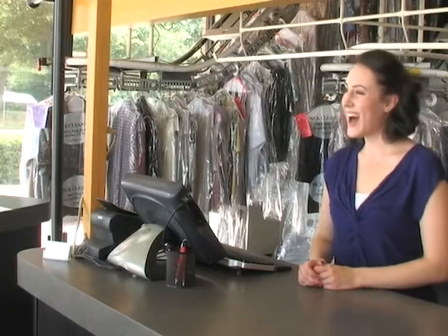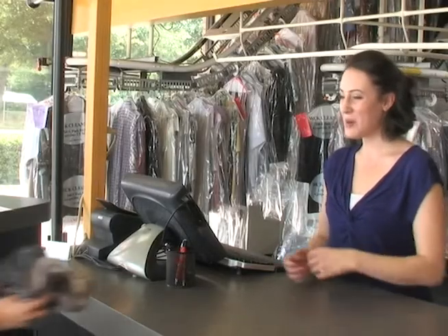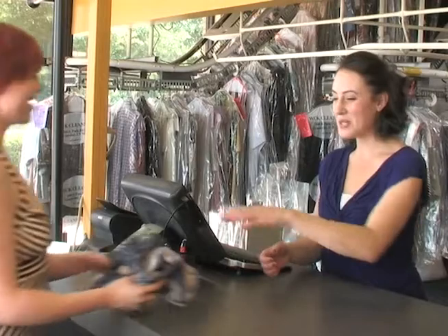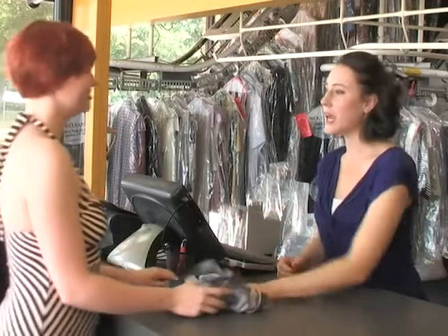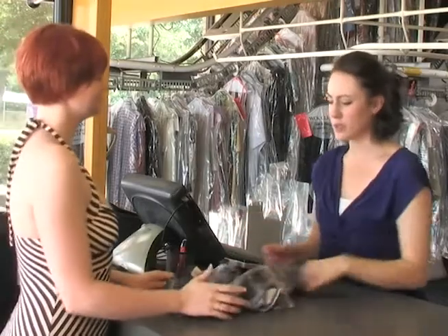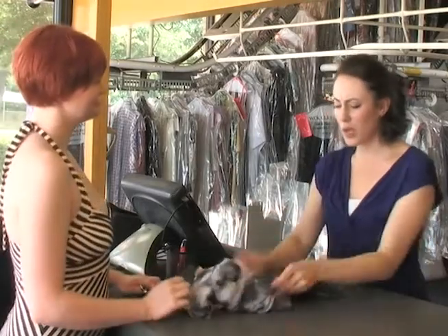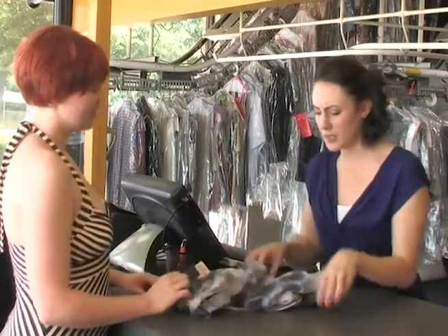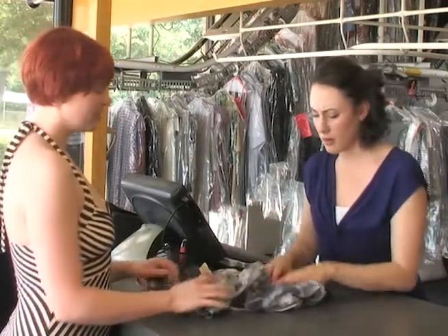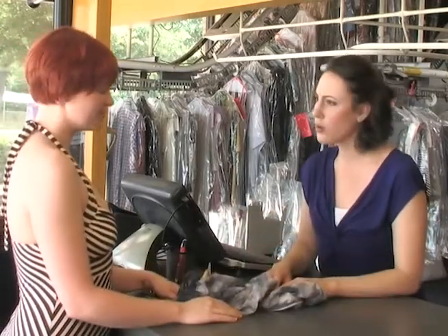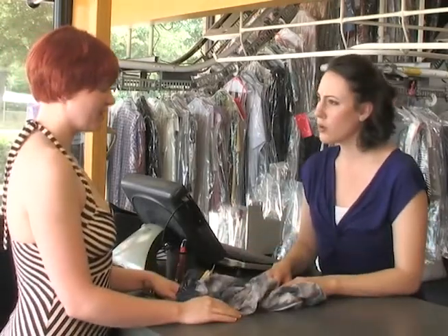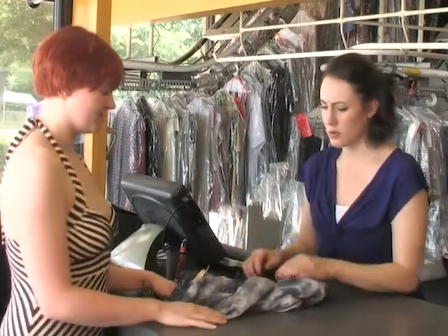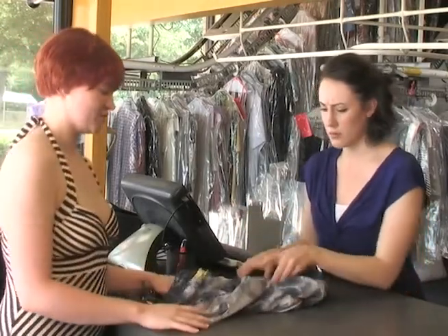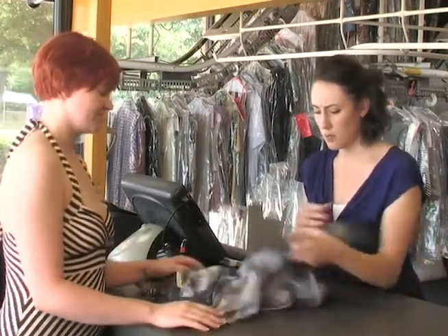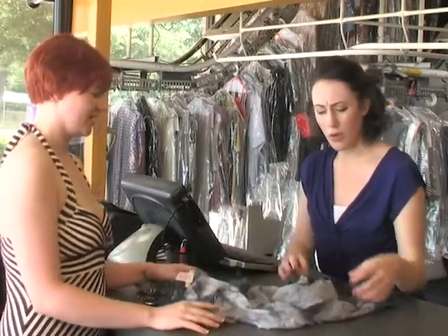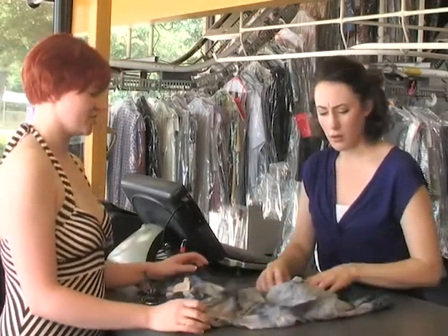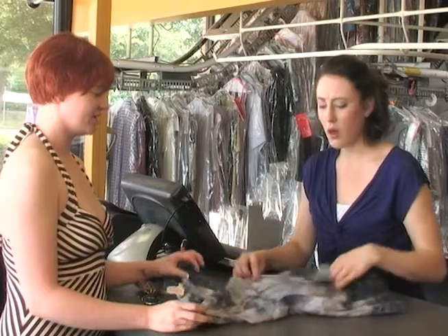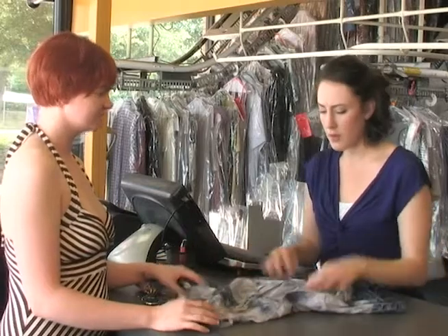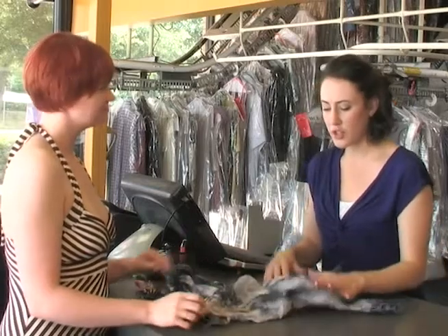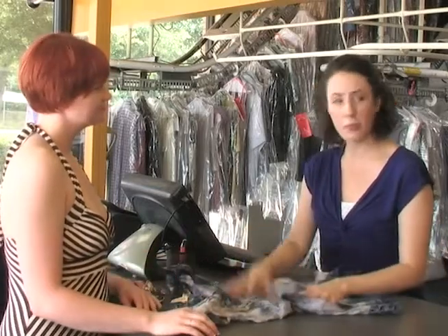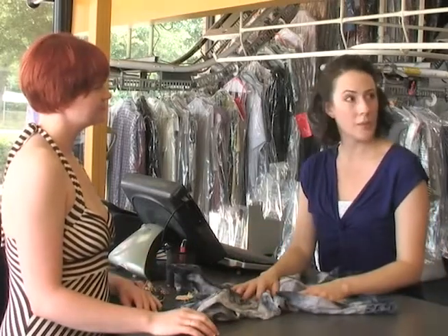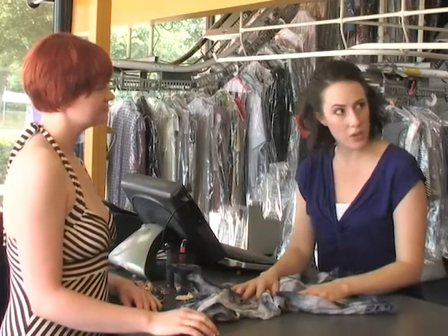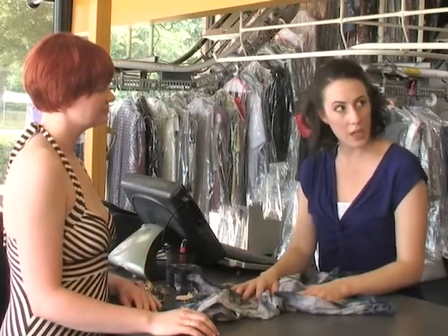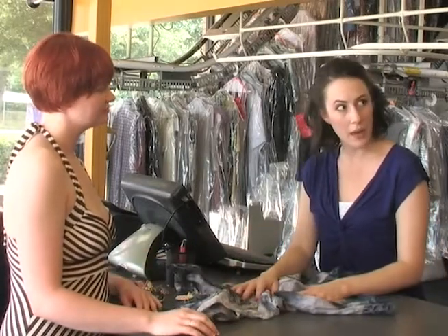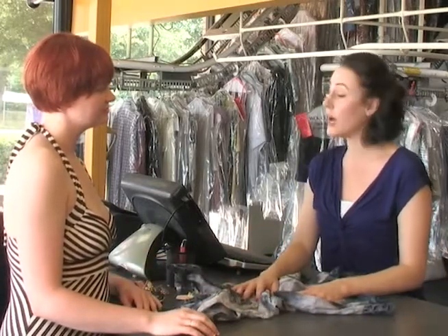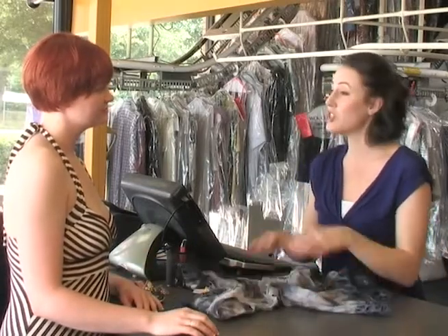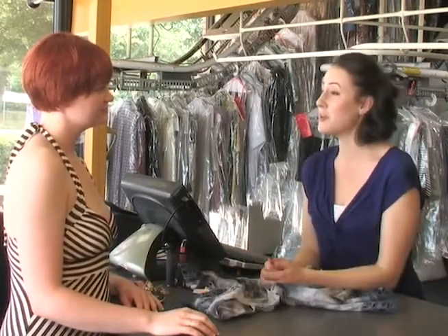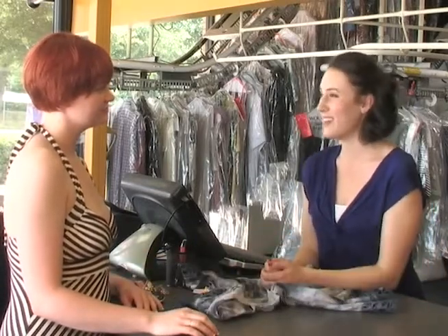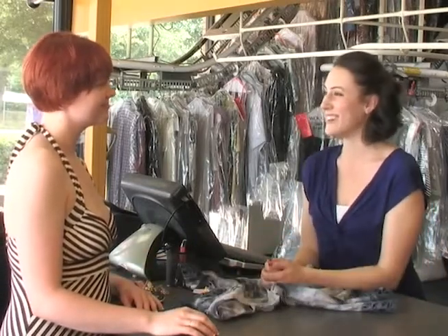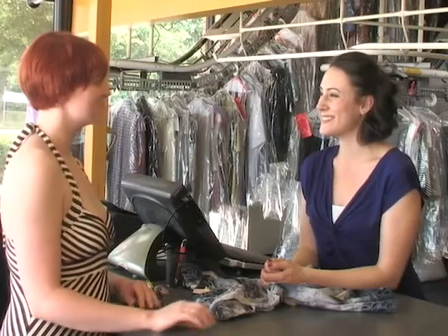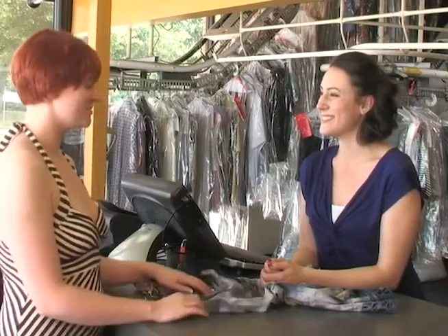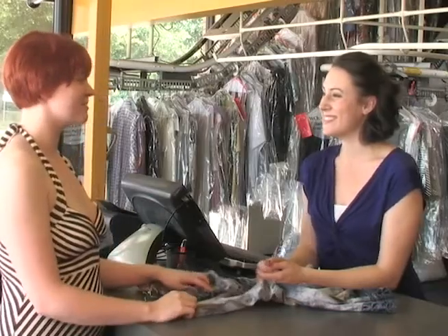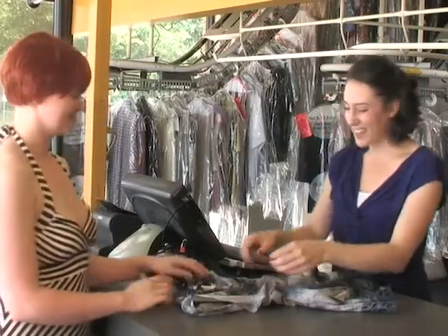Hi, welcome to WCK Cleaners. How can we help you today? Well, I spilled coffee on this dress and need it dry cleaned. Okay, that shouldn't be a problem. And since you got it here by nine, we should have it ready by five today. Awesome, thank you so much. Thanks a lot.